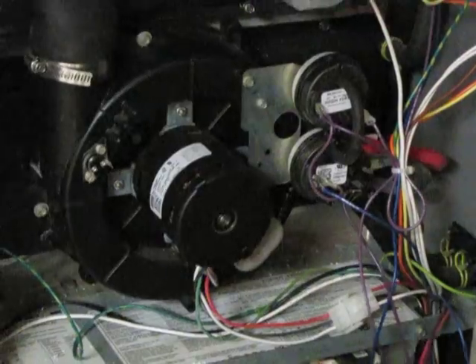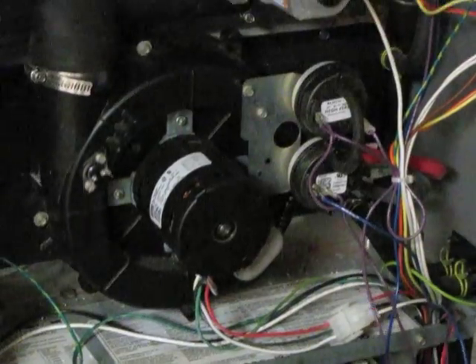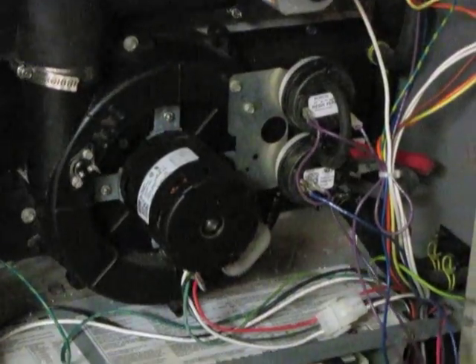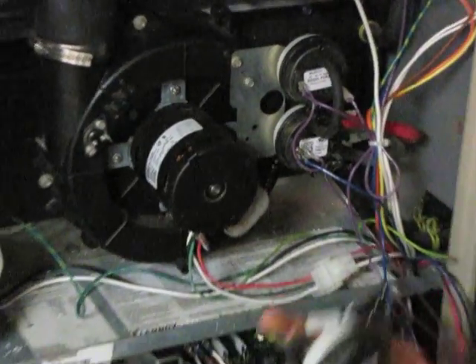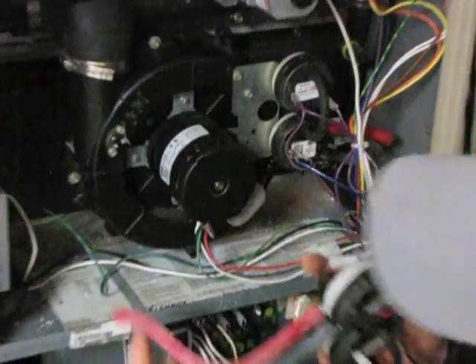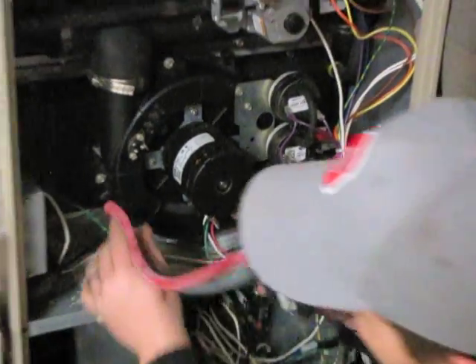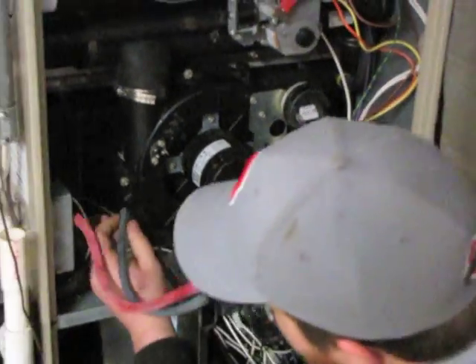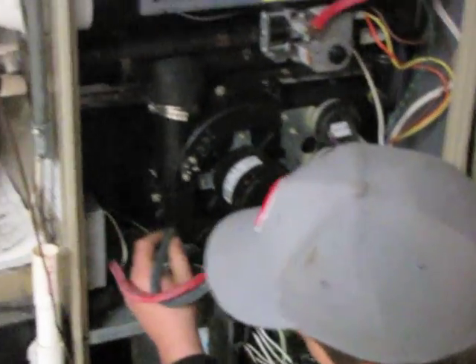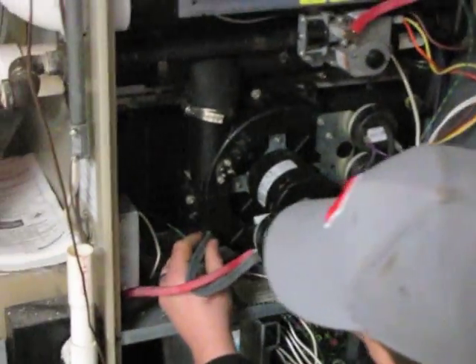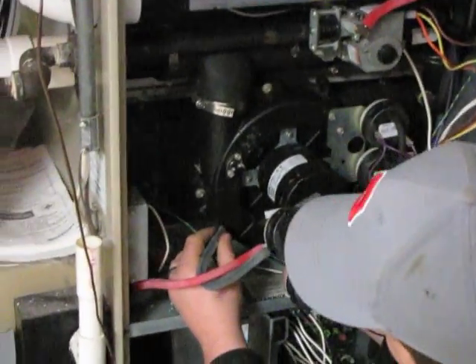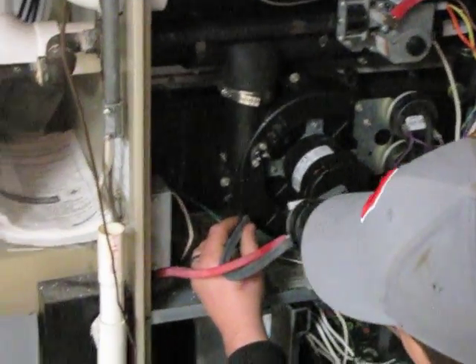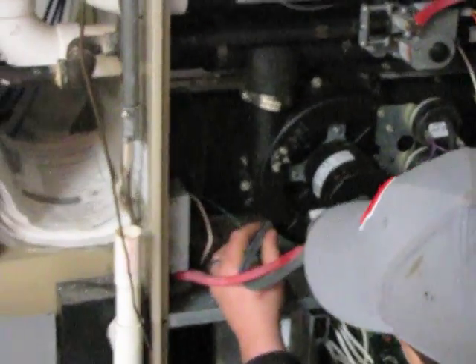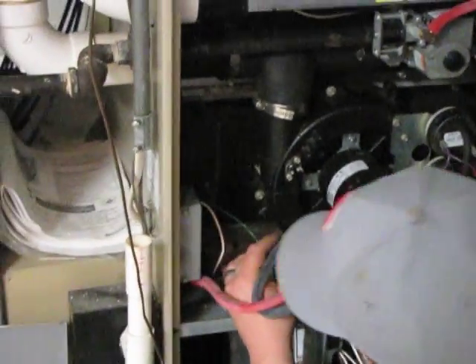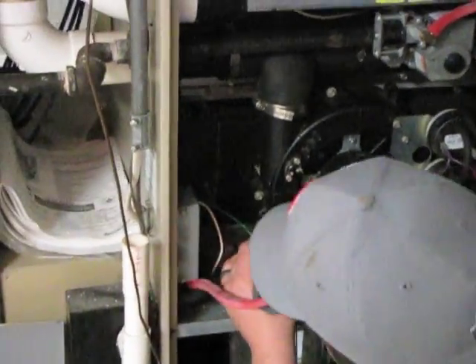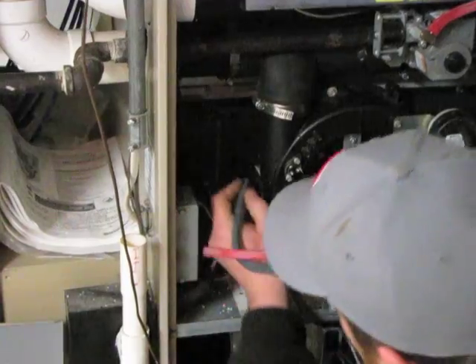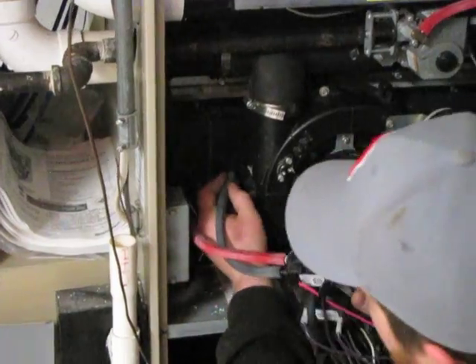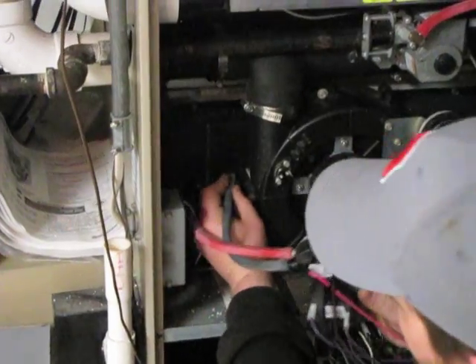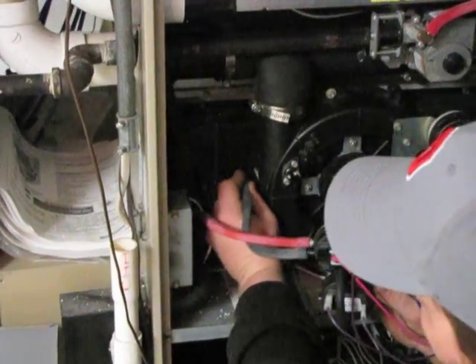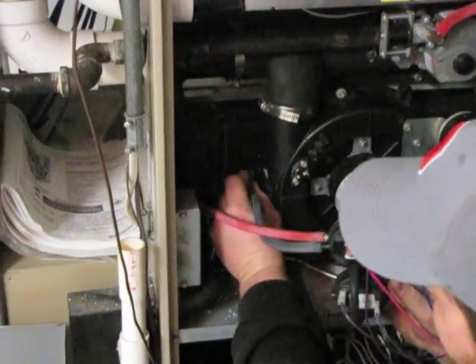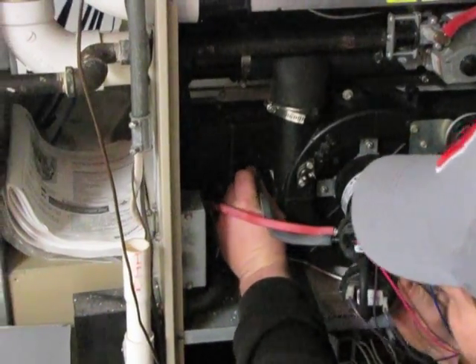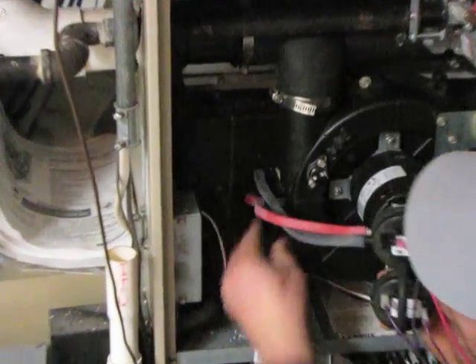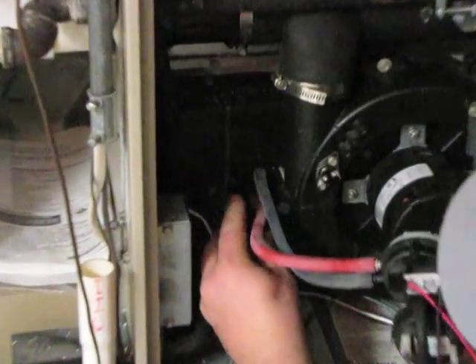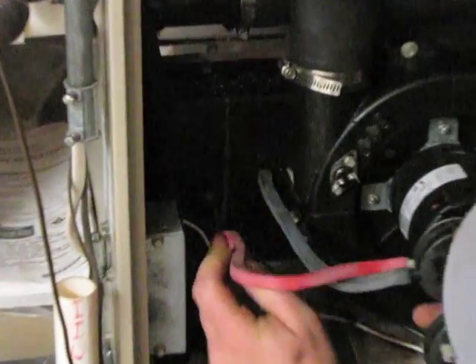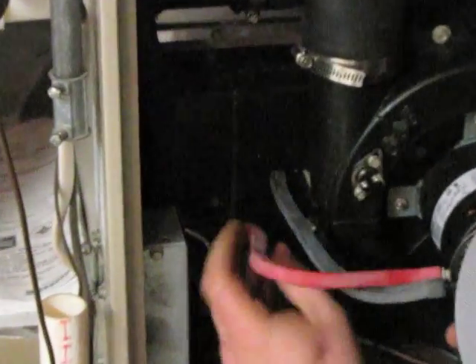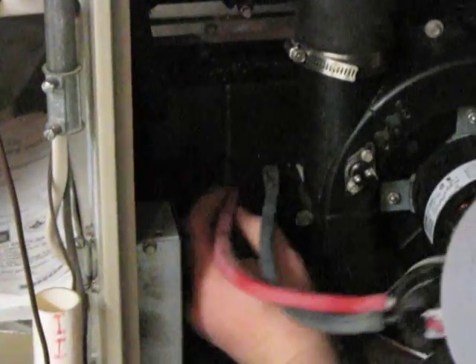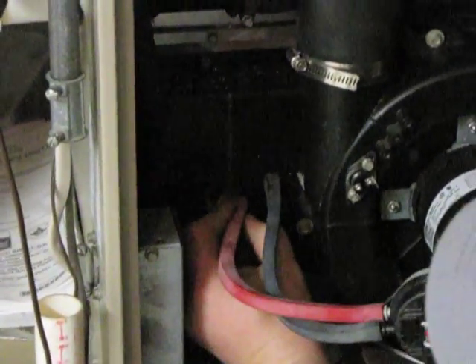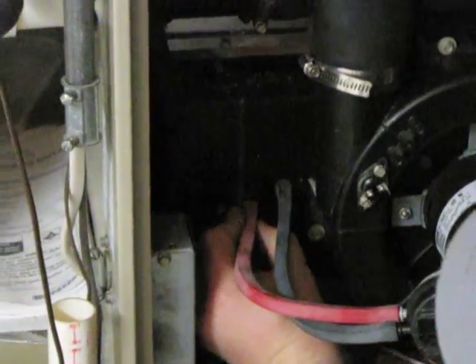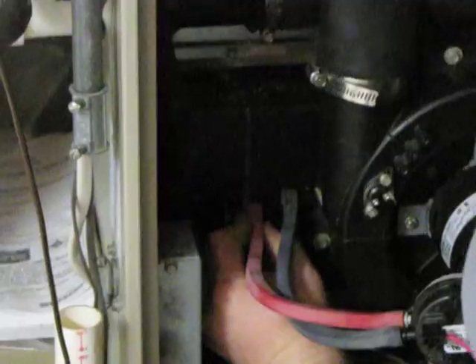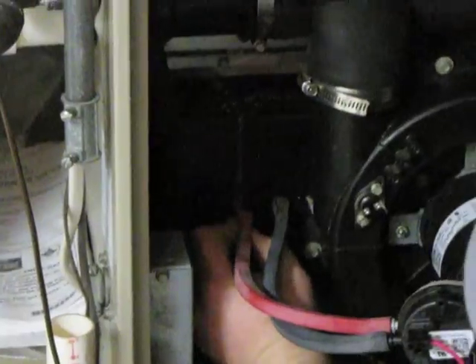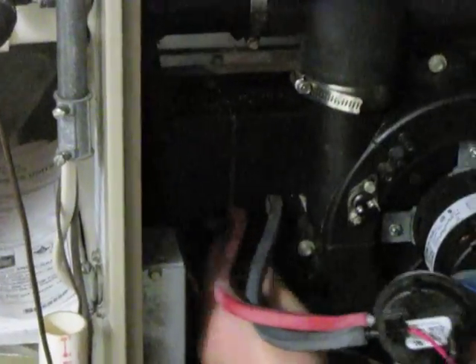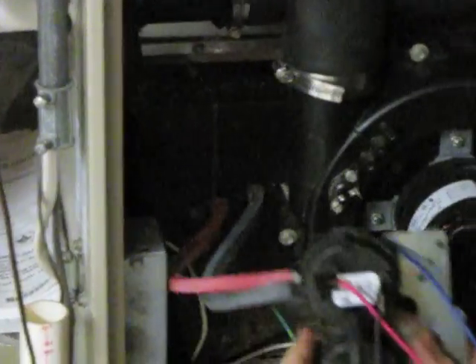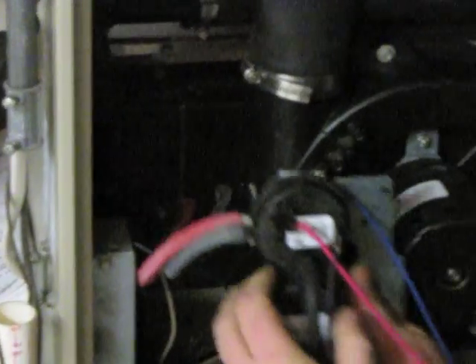Same with the other side — make sure your positive hooks to the positive on the cold end header box and your negative hooks to the negative on the cold end header box.